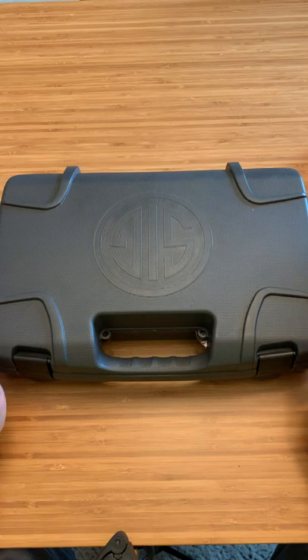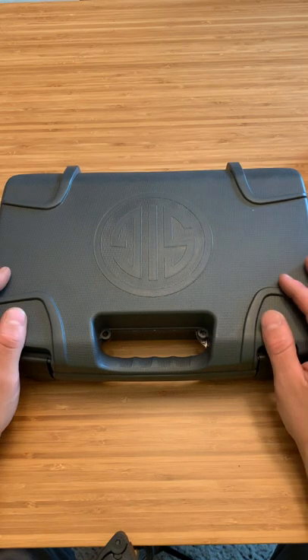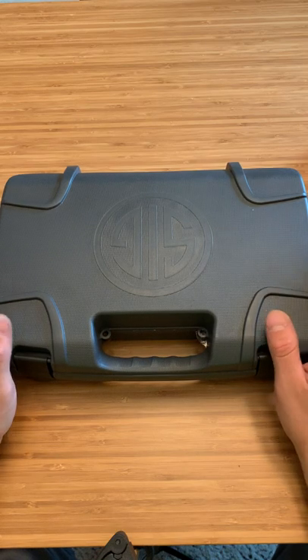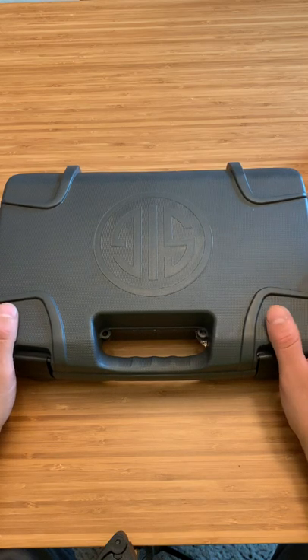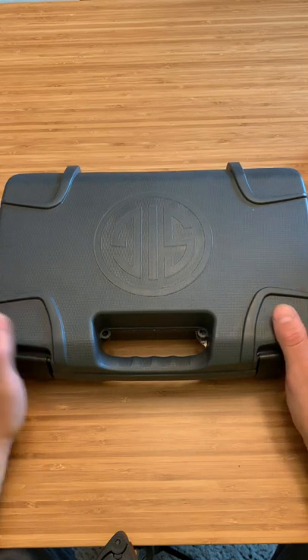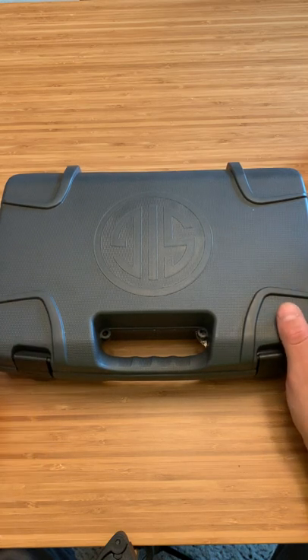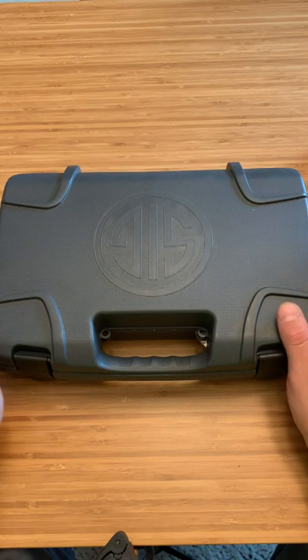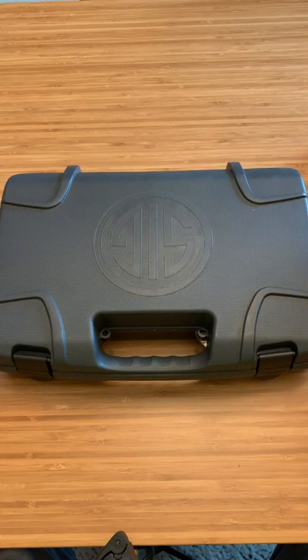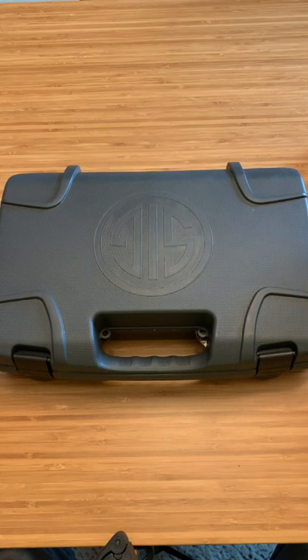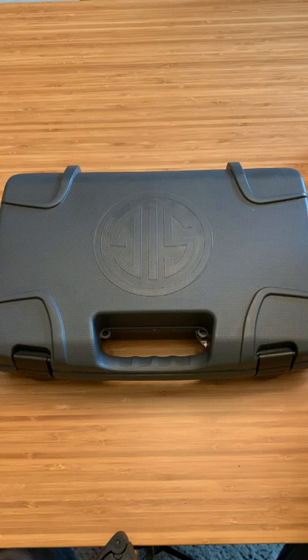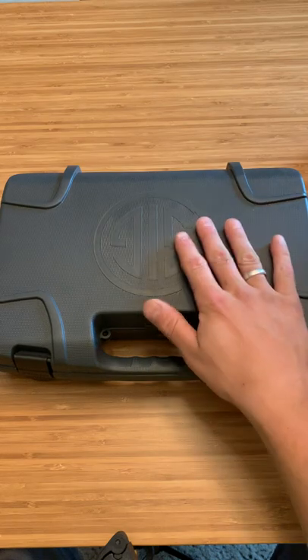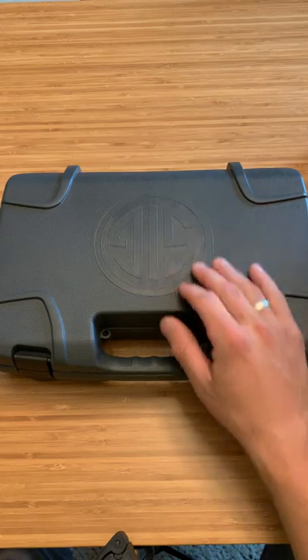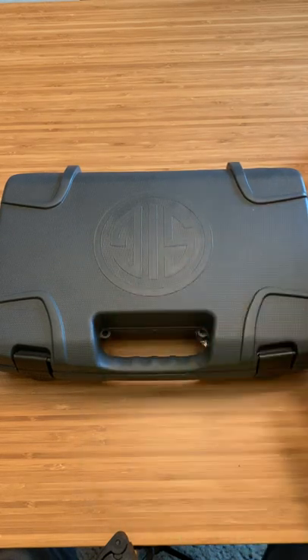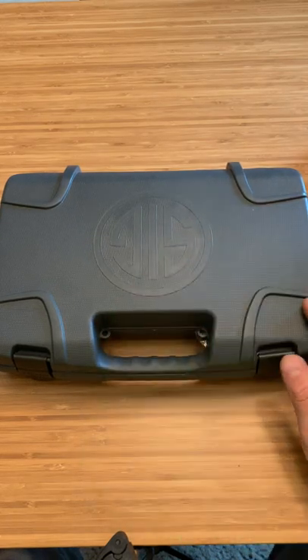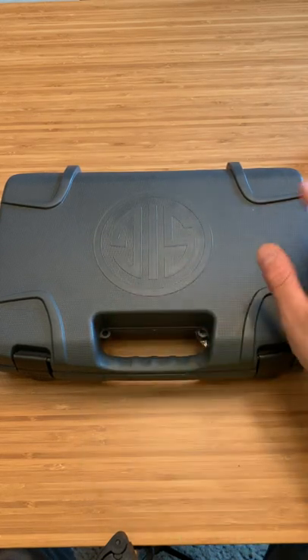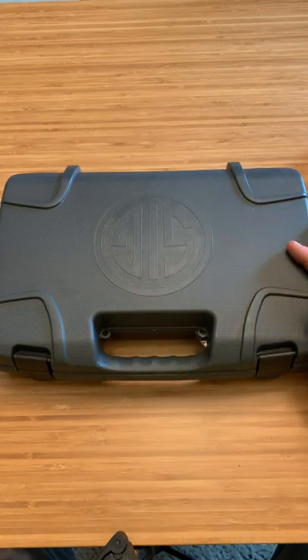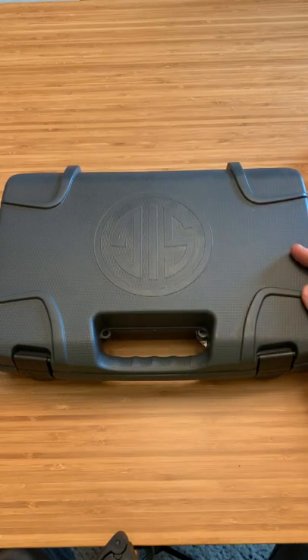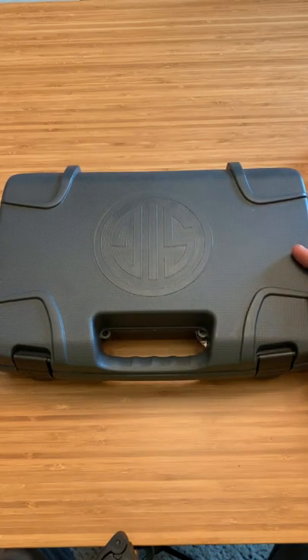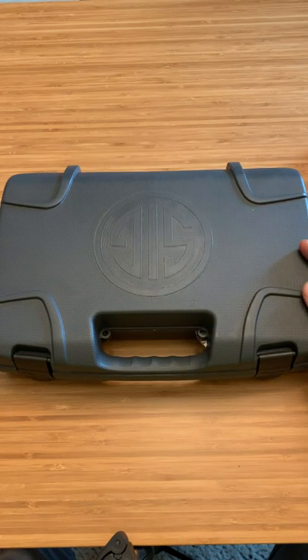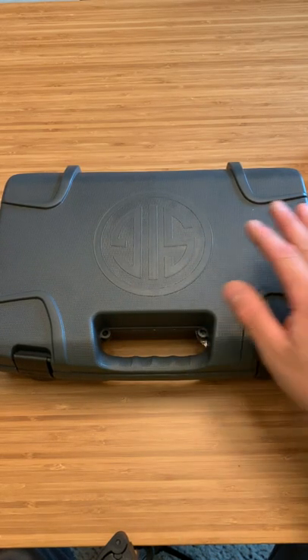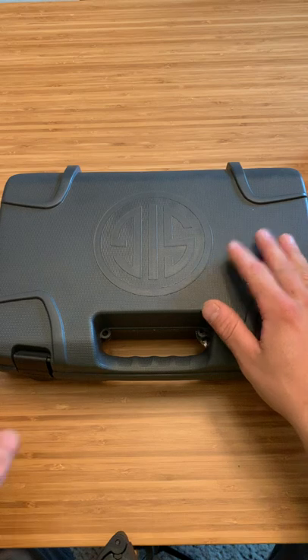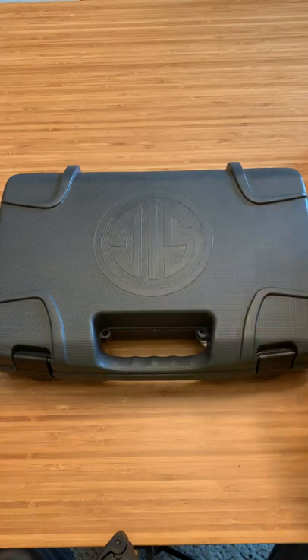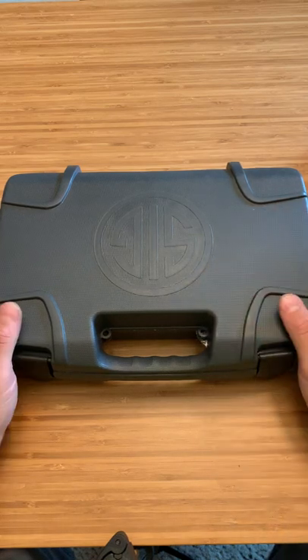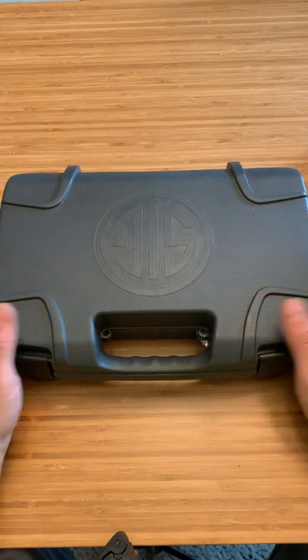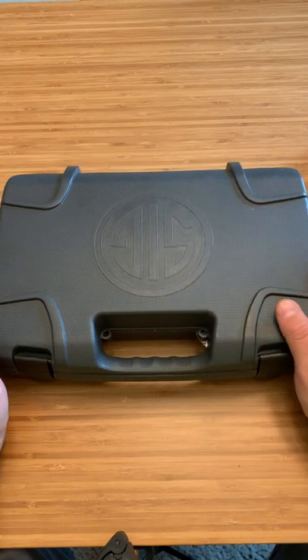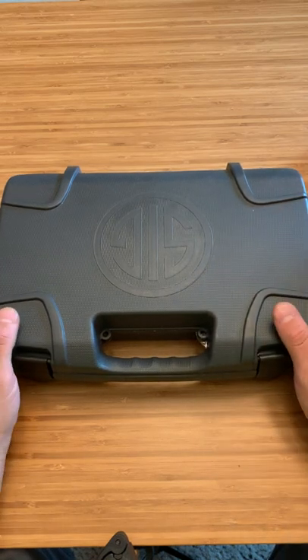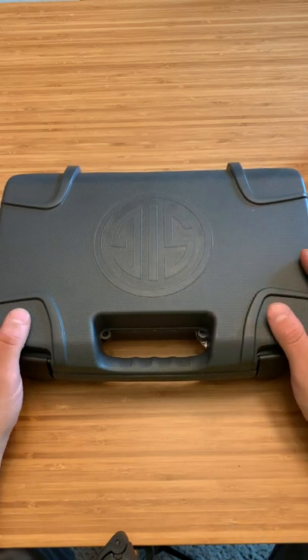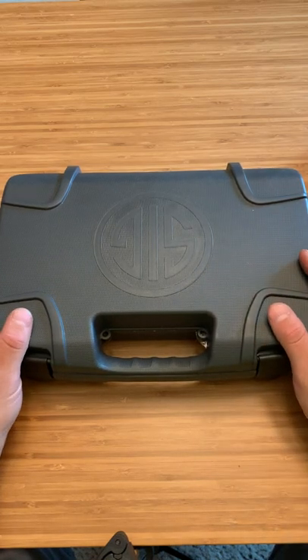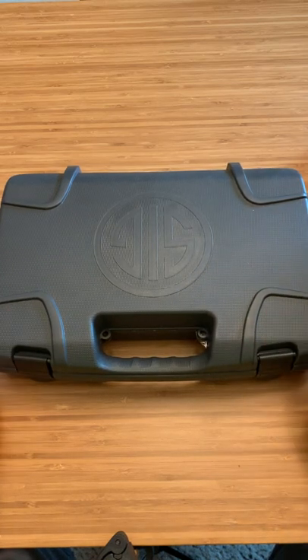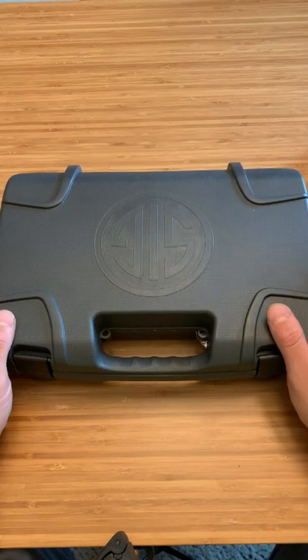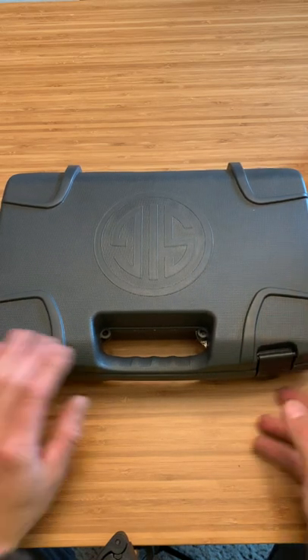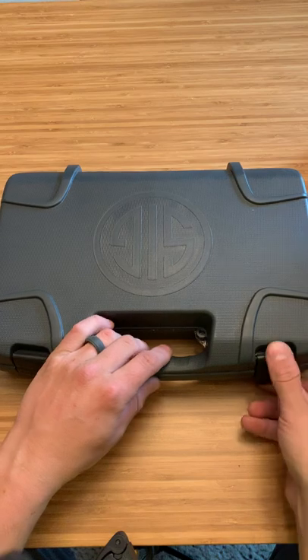And I got this - it has 3 mags, I think 10 round count magazines it comes with. Also it came with a SIG holster, I haven't touched it since the first time I saw it so I'm super excited. And also a pocket holster of some sort, so let's check it out.